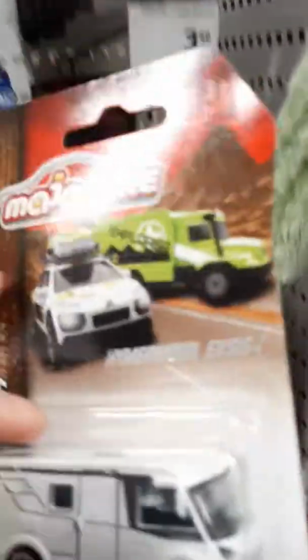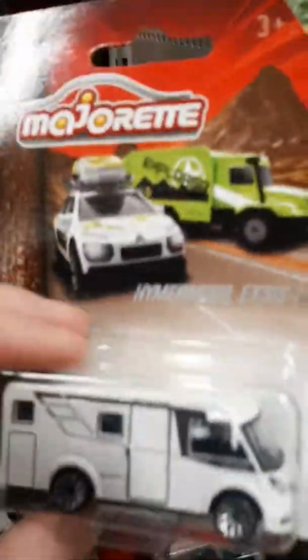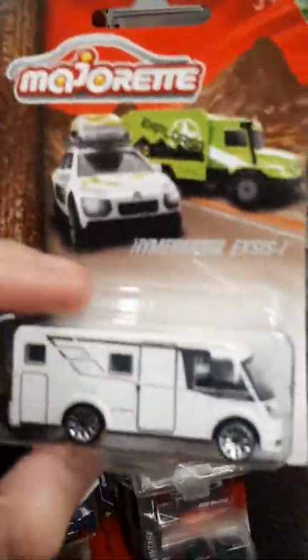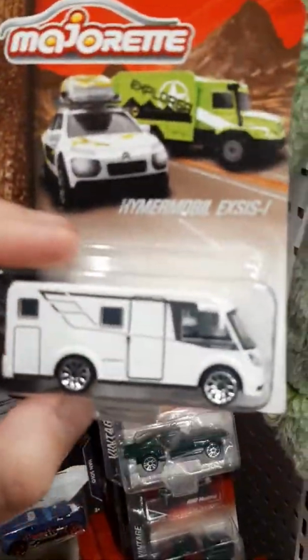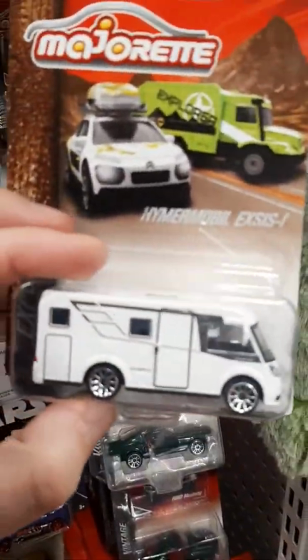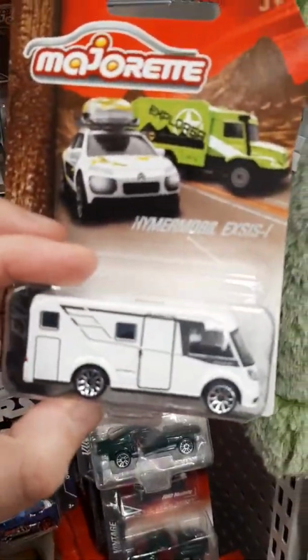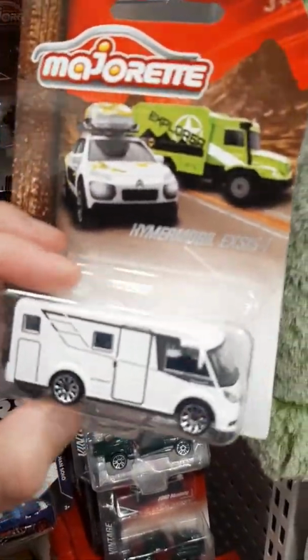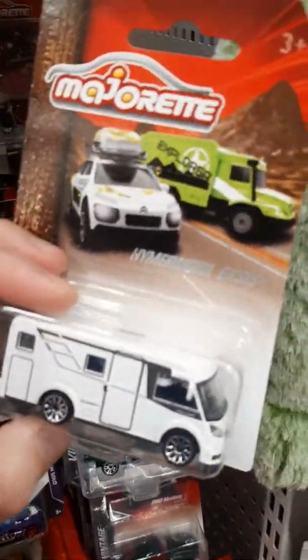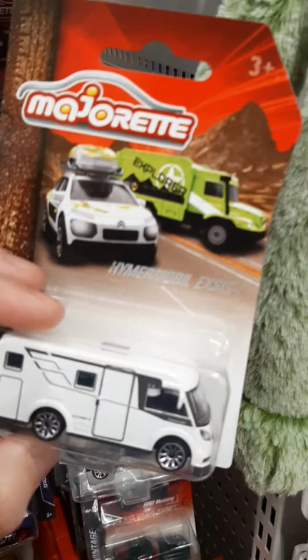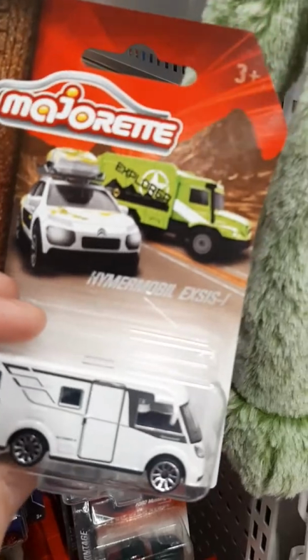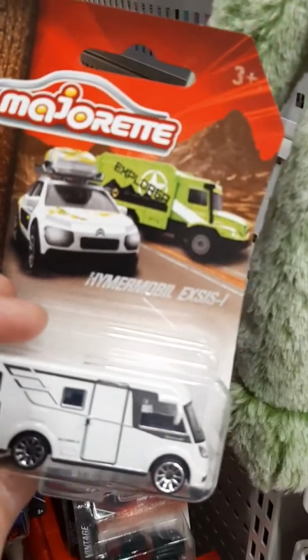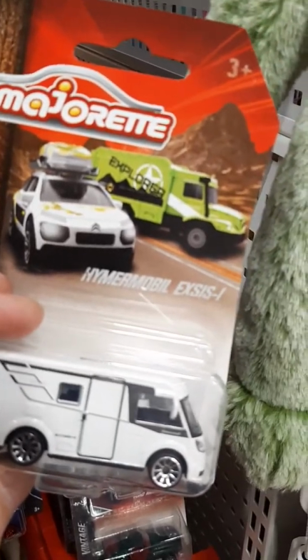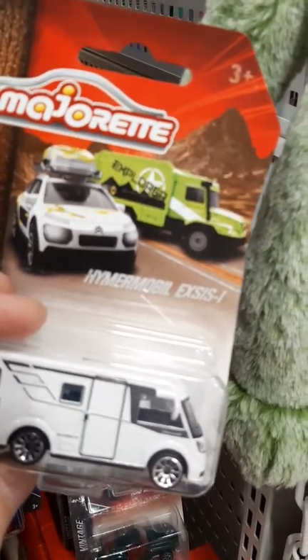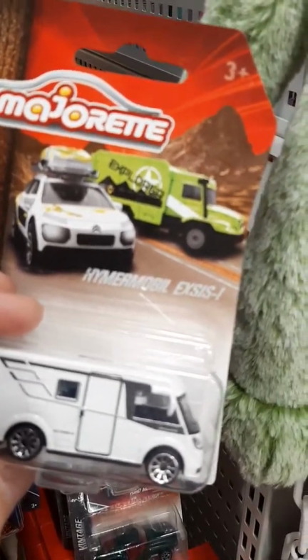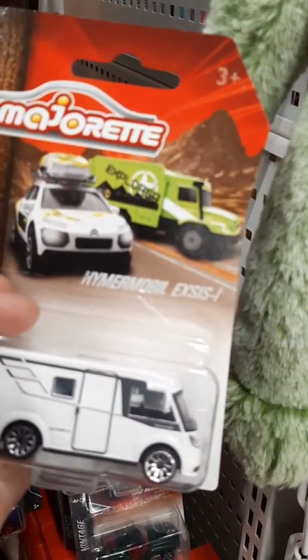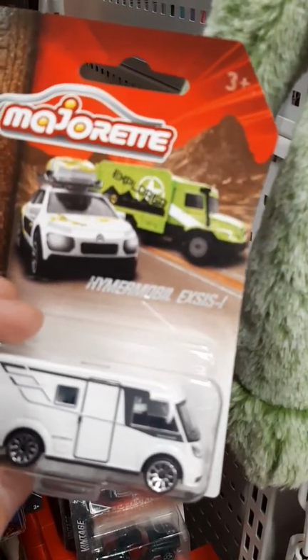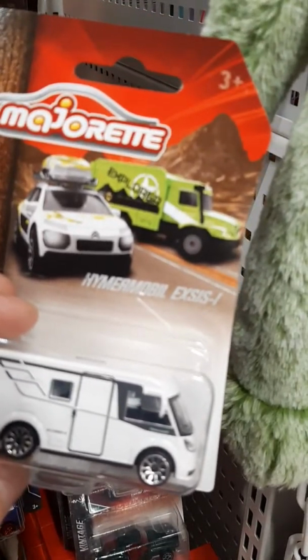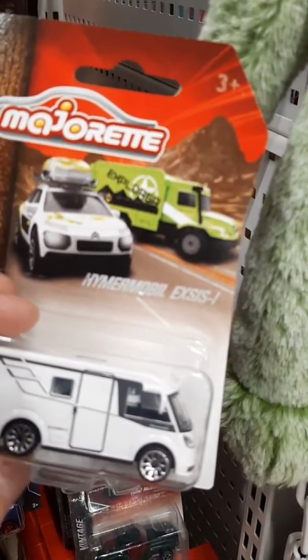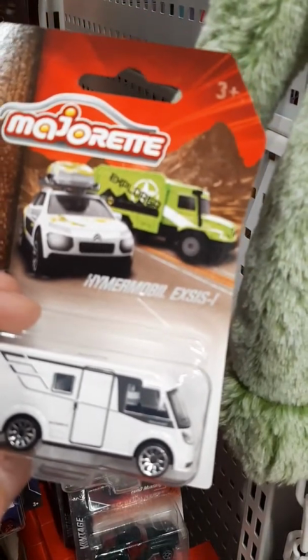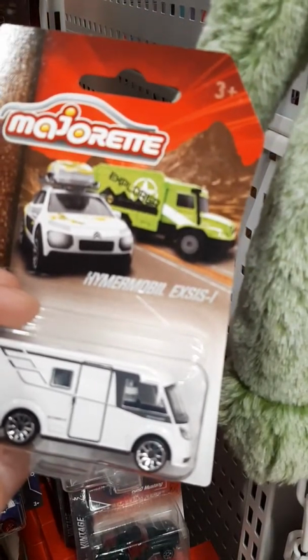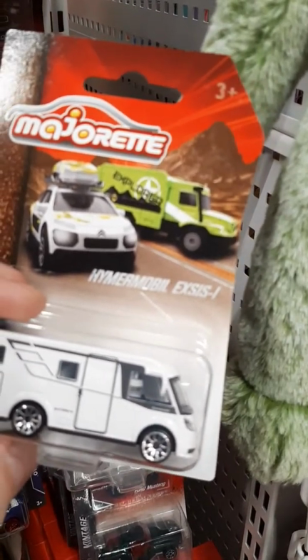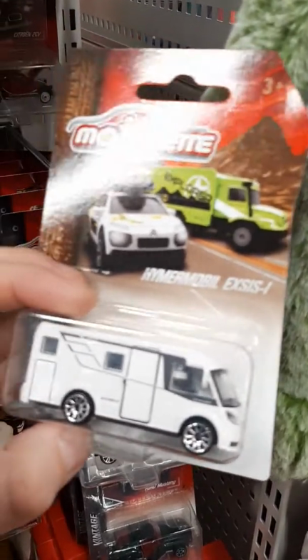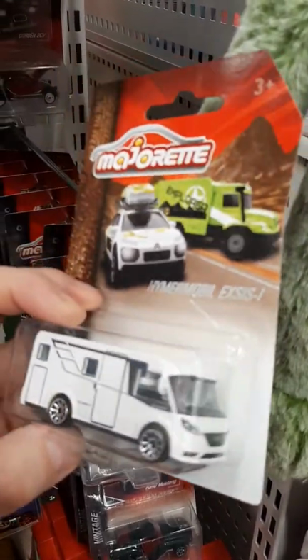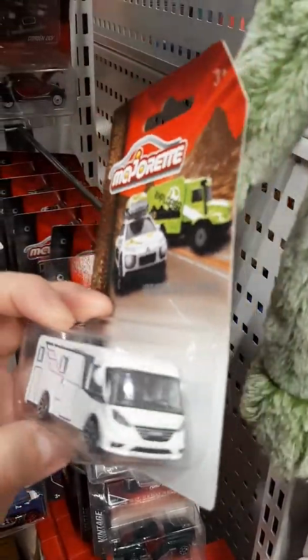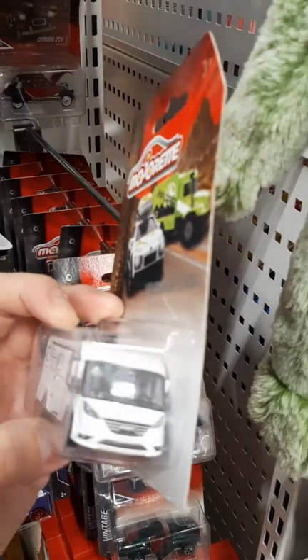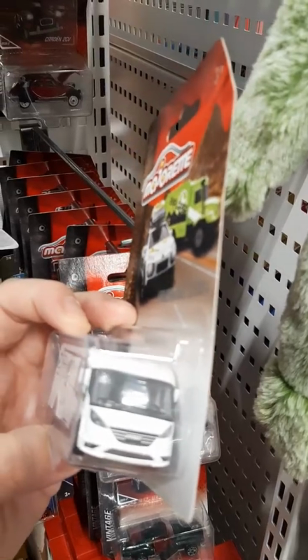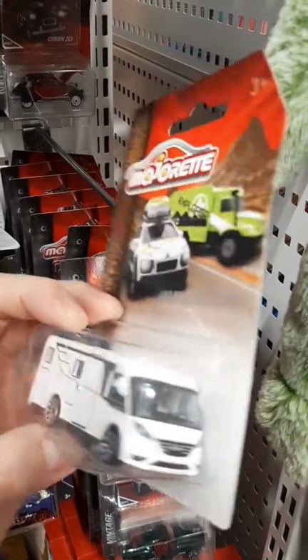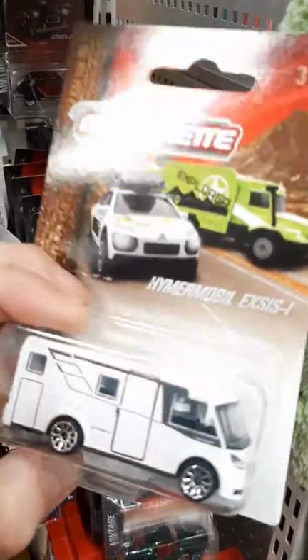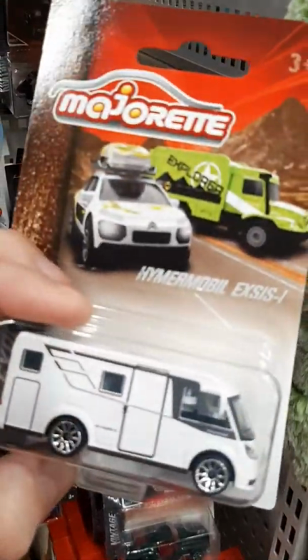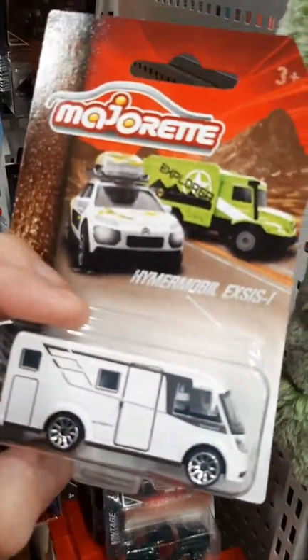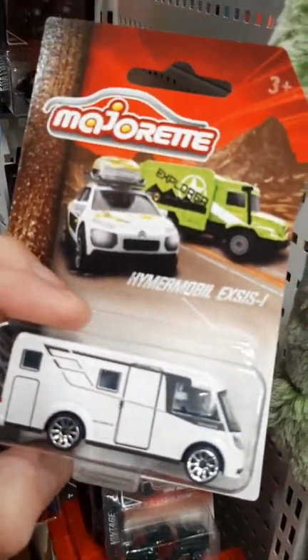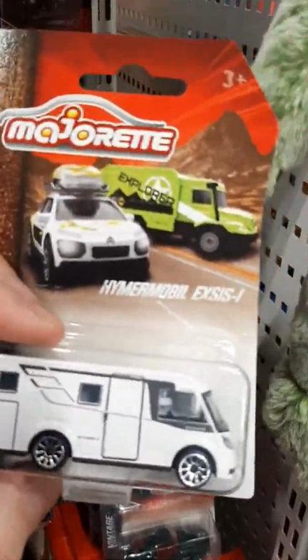This is some kind of bus, I don't know. Hummer-mobile. Axis. Very beautiful car.